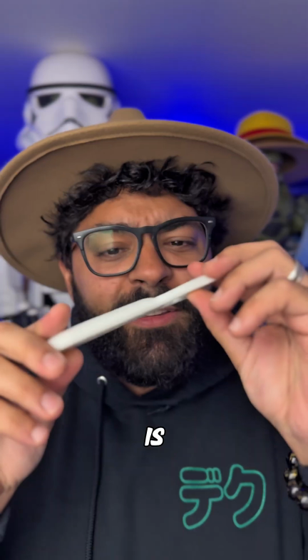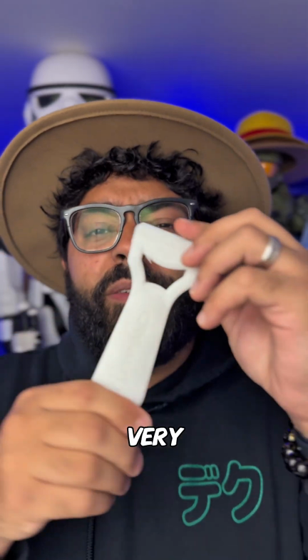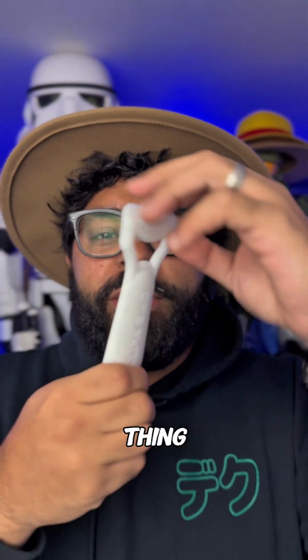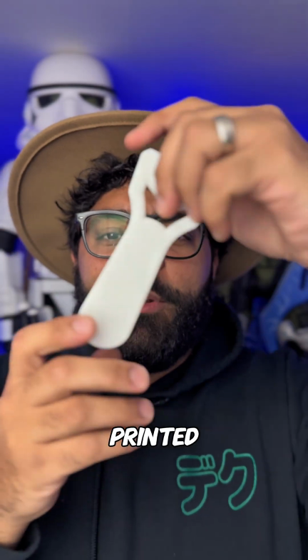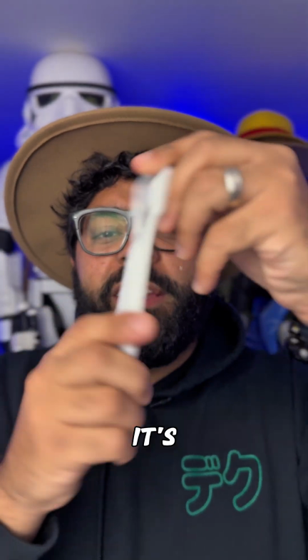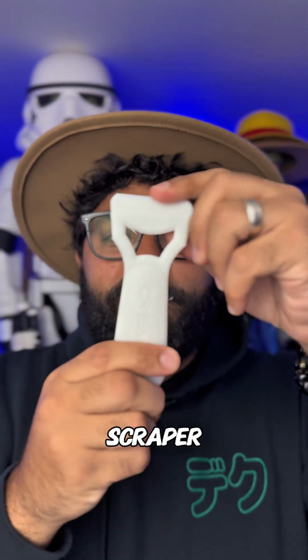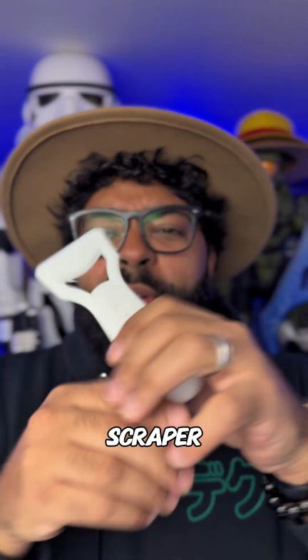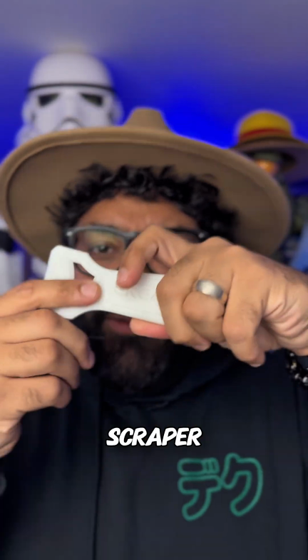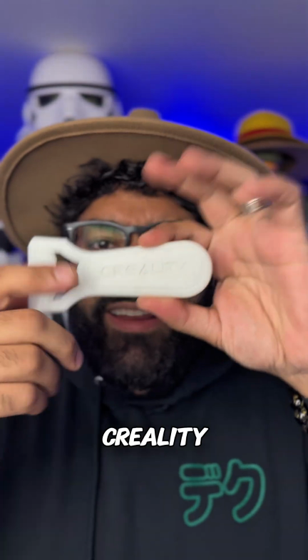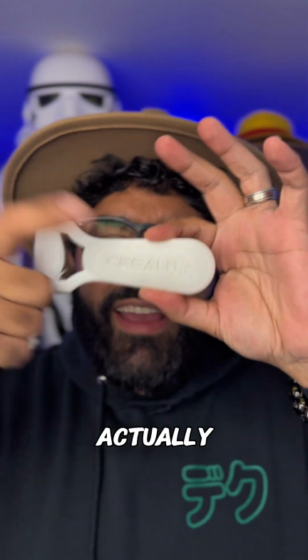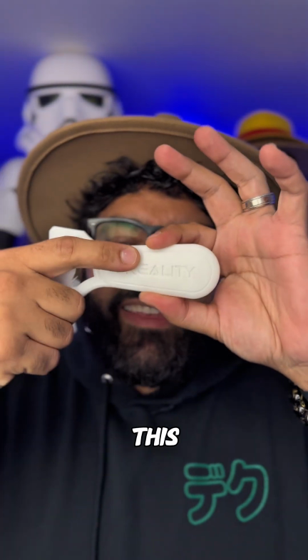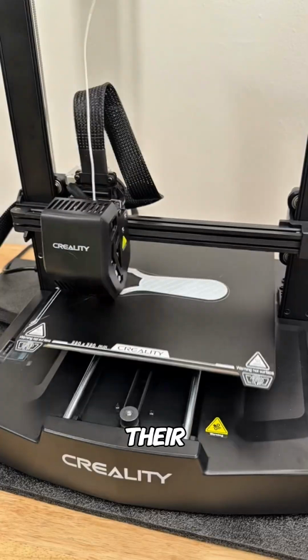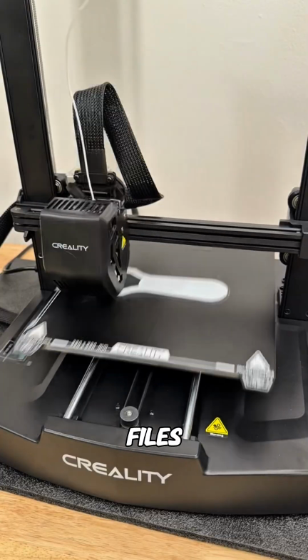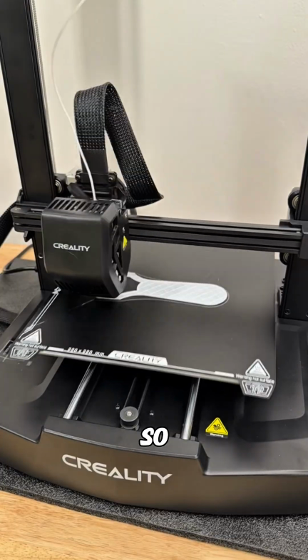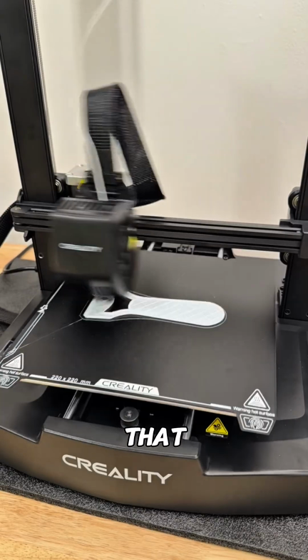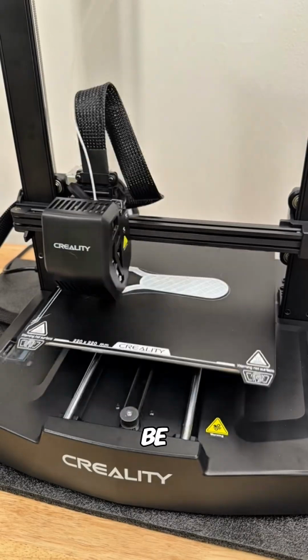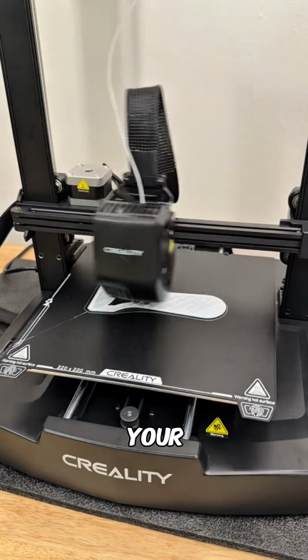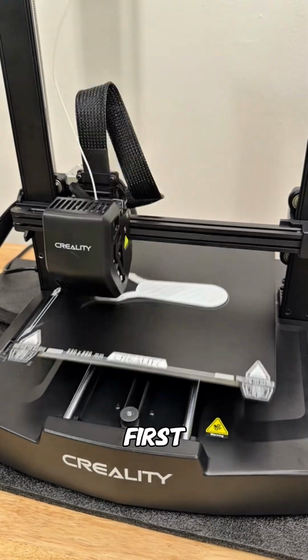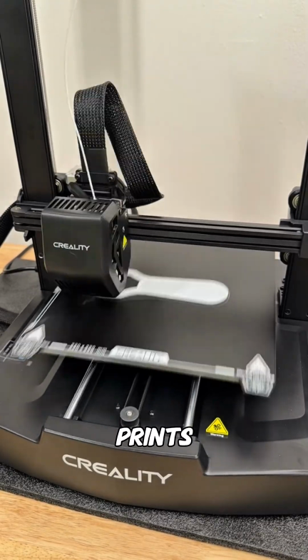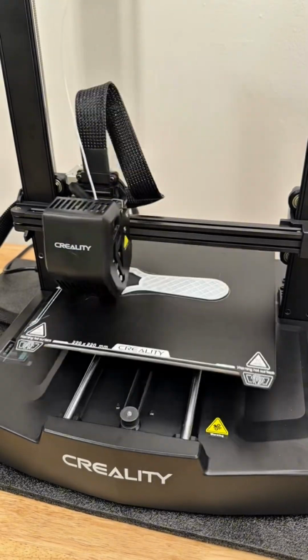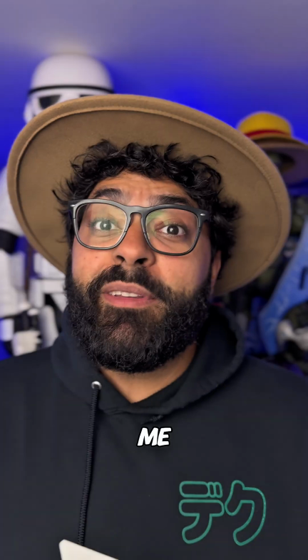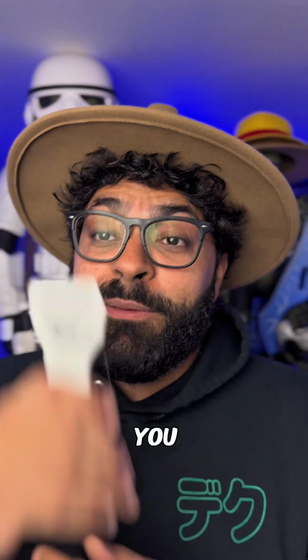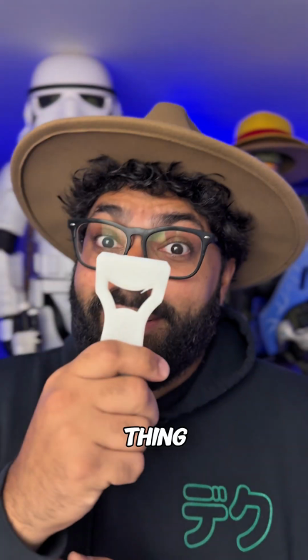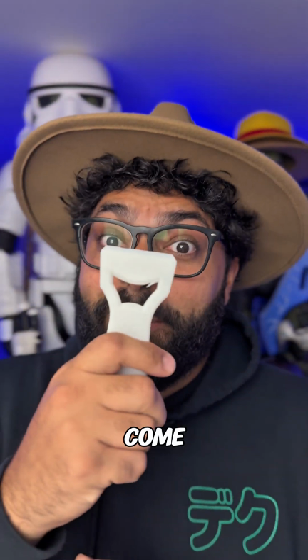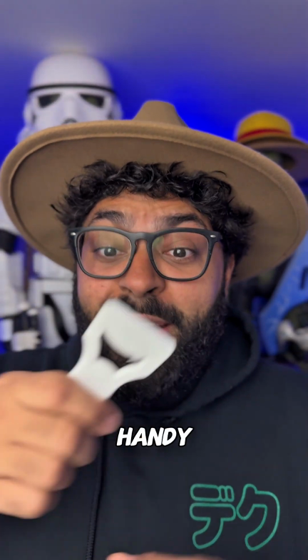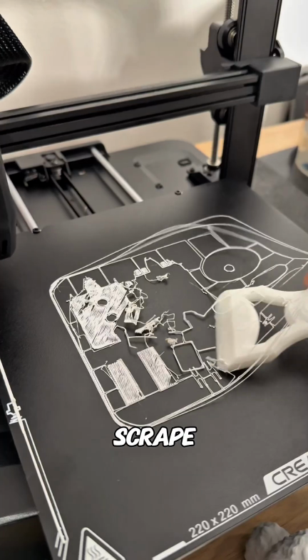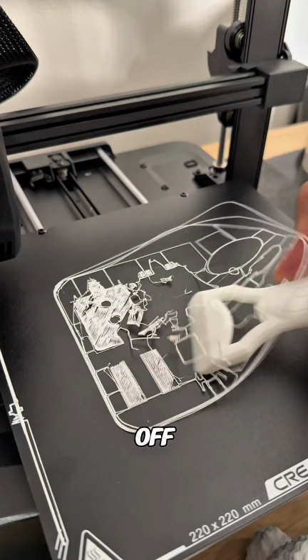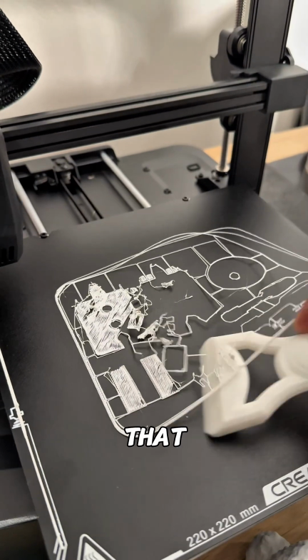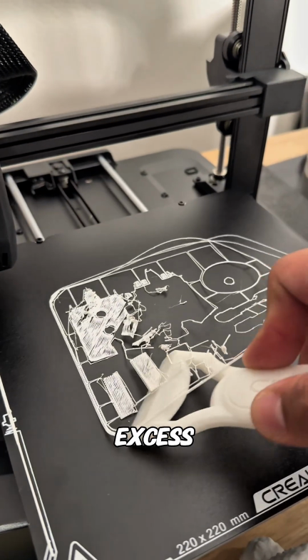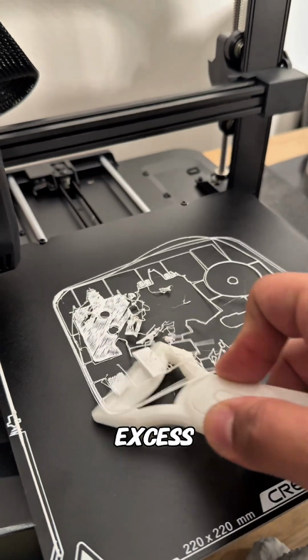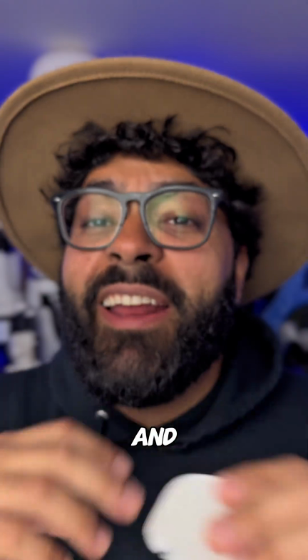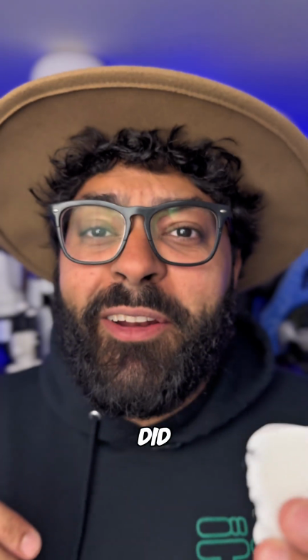This is the very first thing that I printed — it's a scraper. Creality actually had this in their files so it could be one of your very first prints, and let me tell you this thing does come in handy when you're scraping off all that excess.